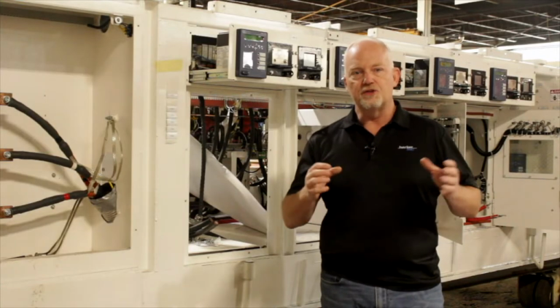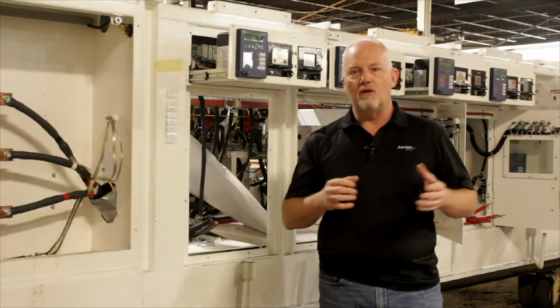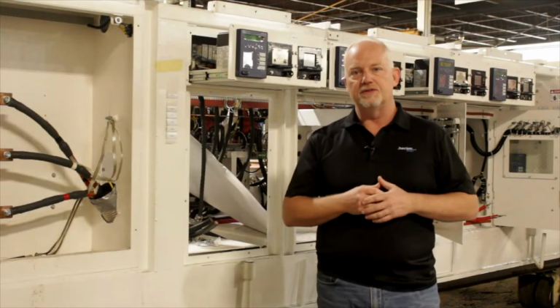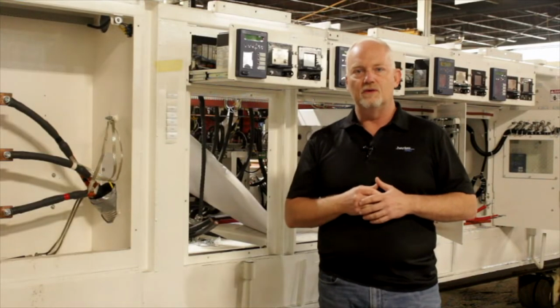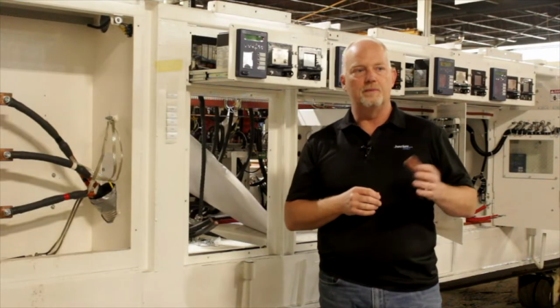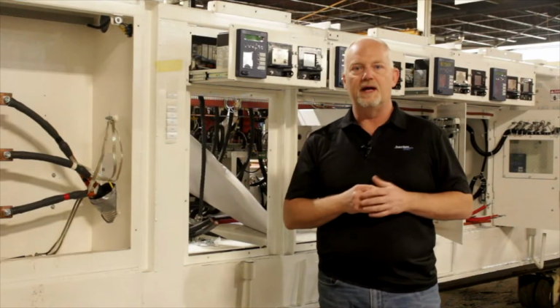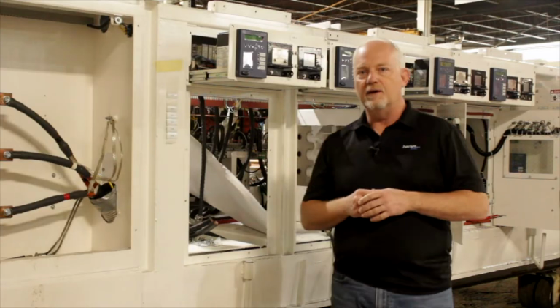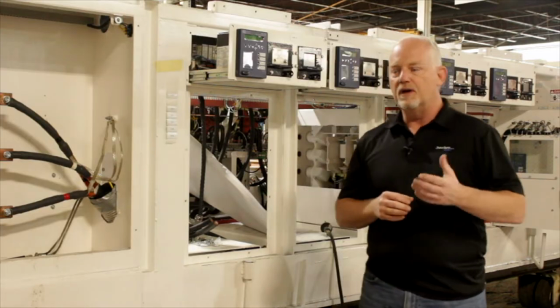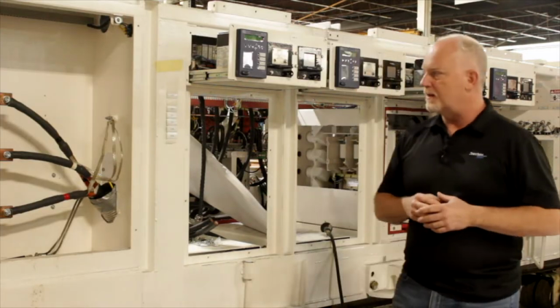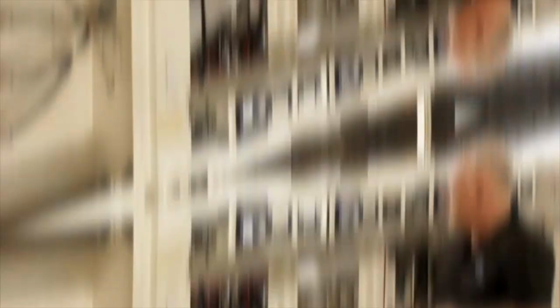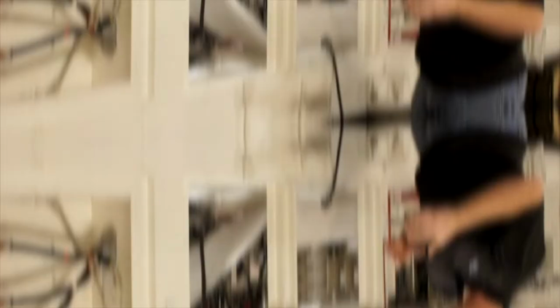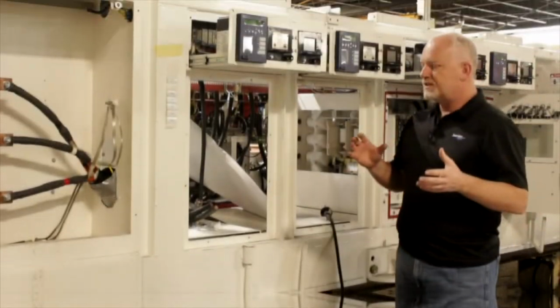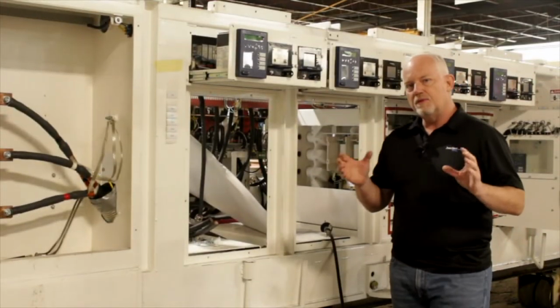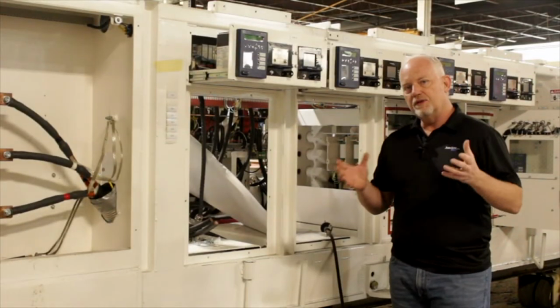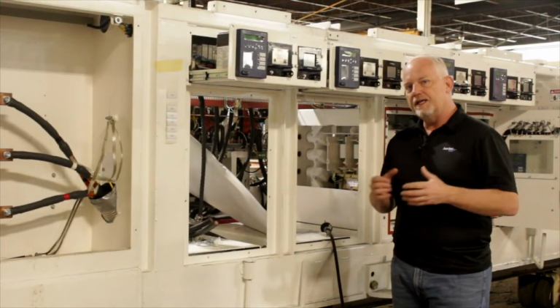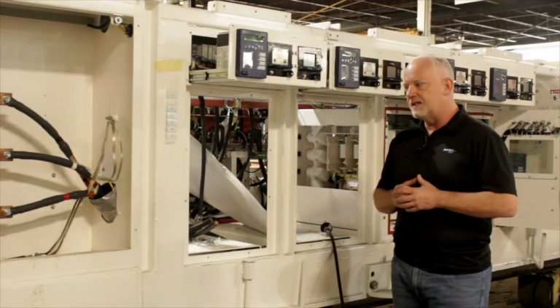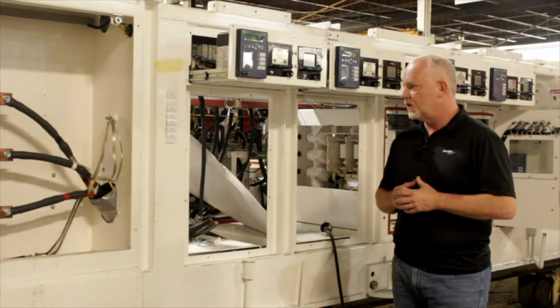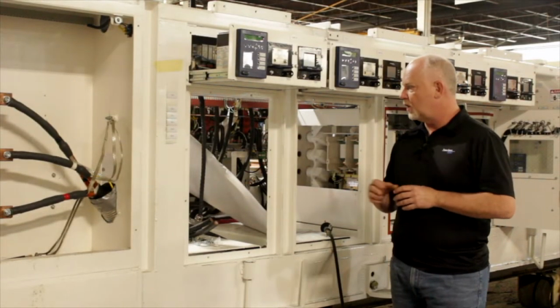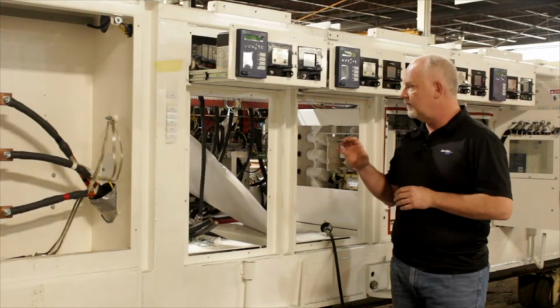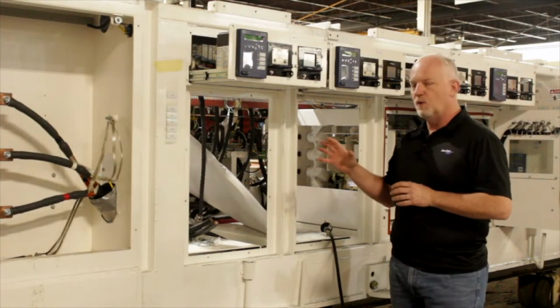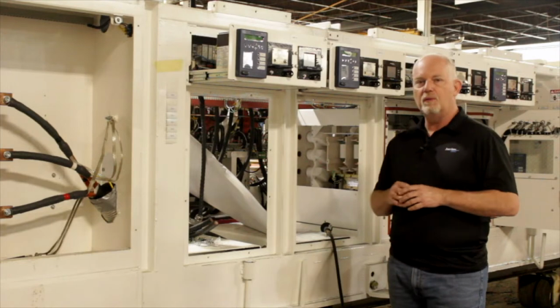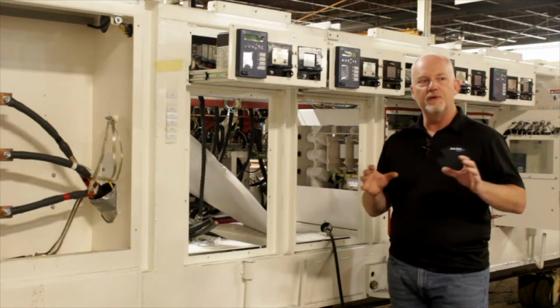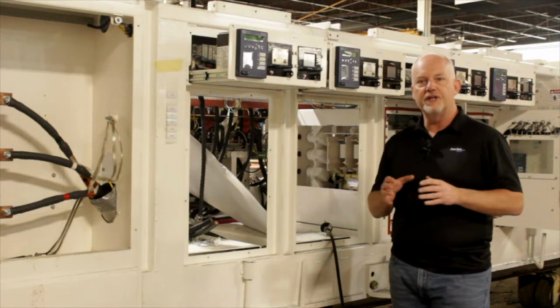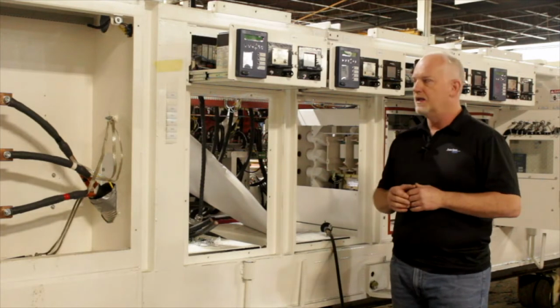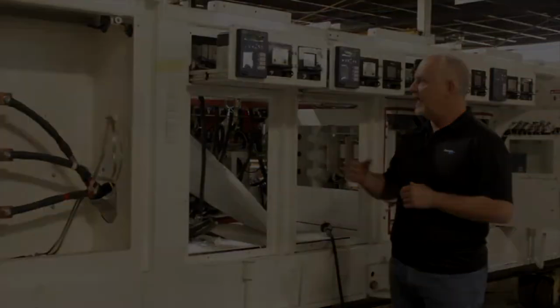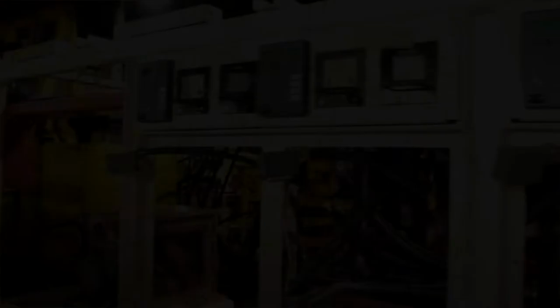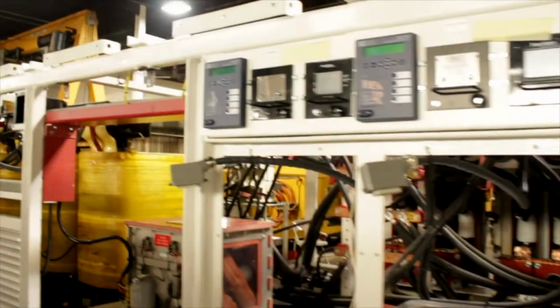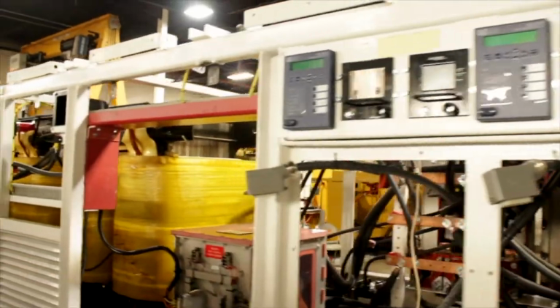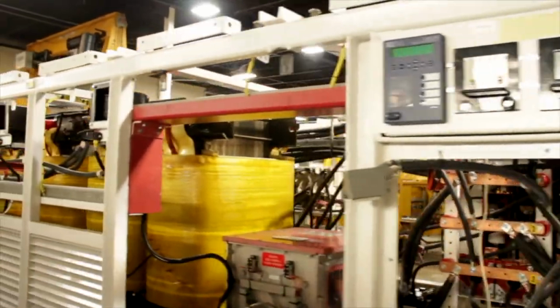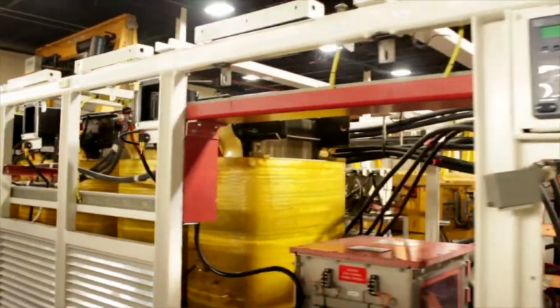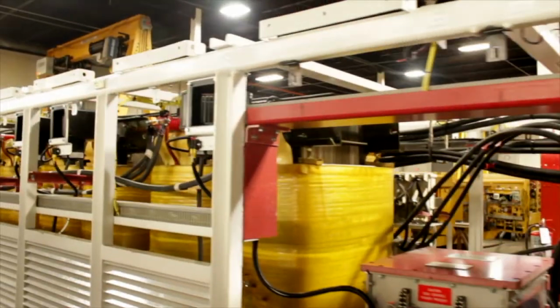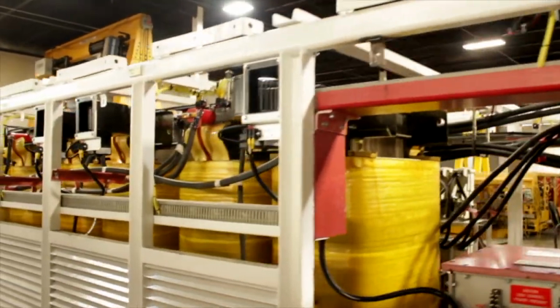These are longwall electrics going to a major mine that we do a lot of business with. What makes this unique is that we totally rewire it, we totally reconfigure it, and we actually make this thing even more user friendly than it already was.